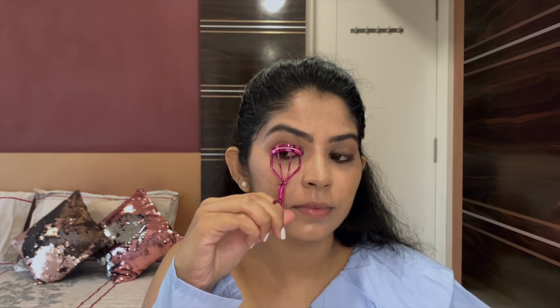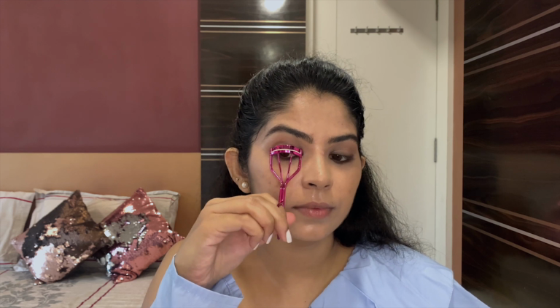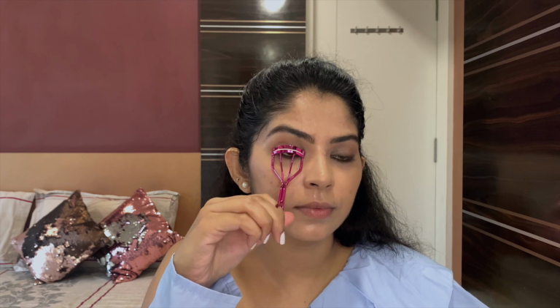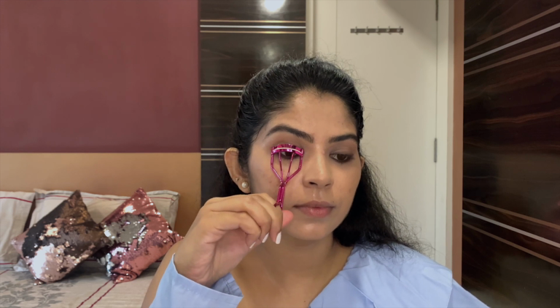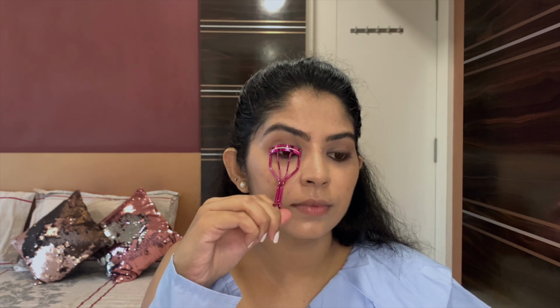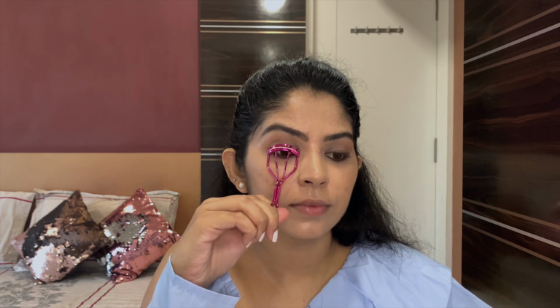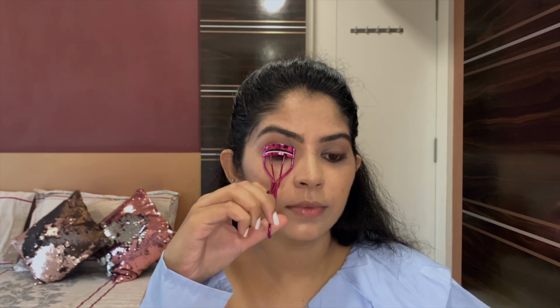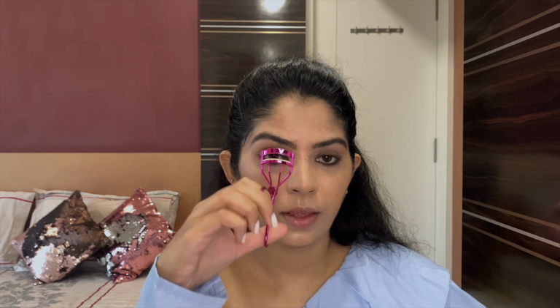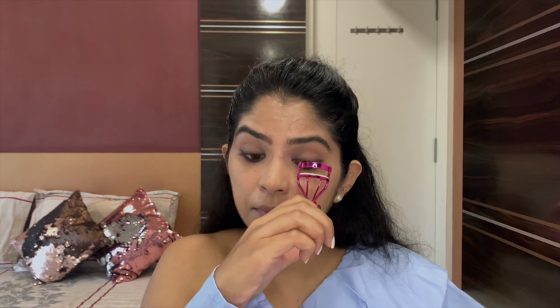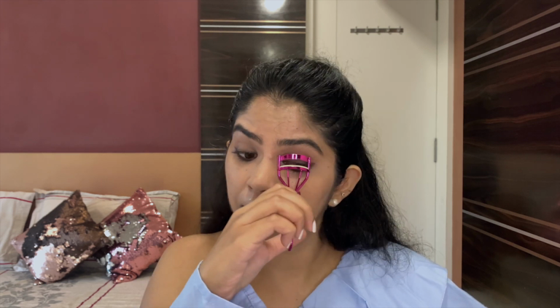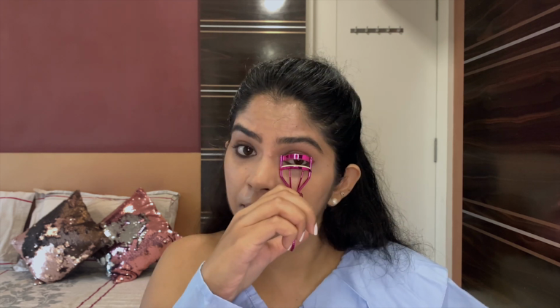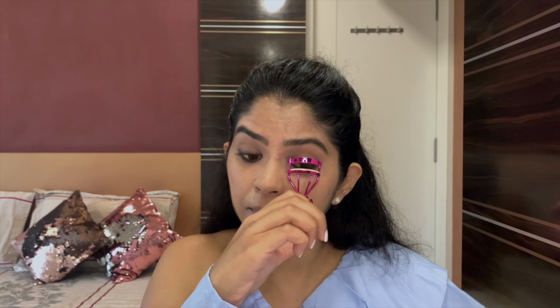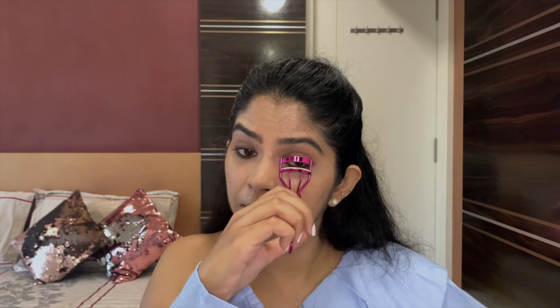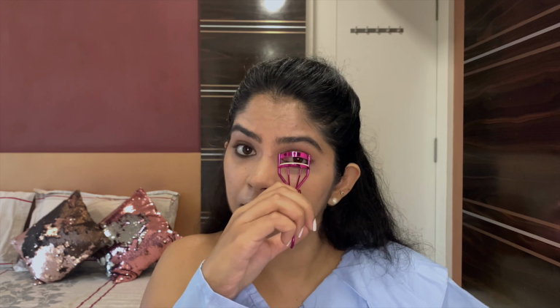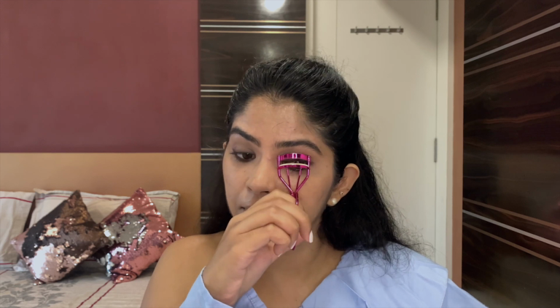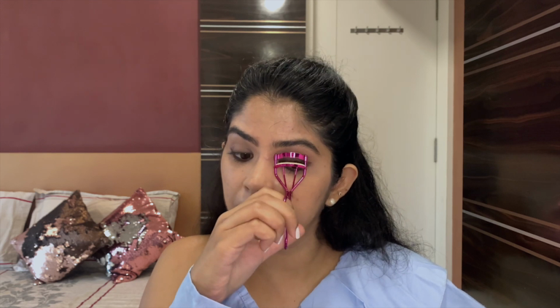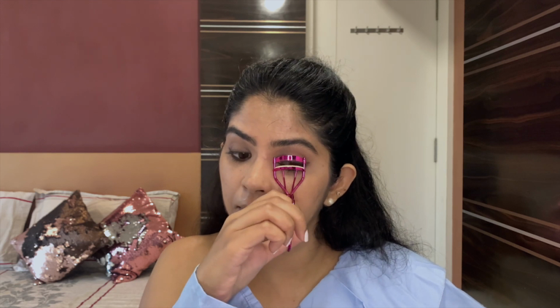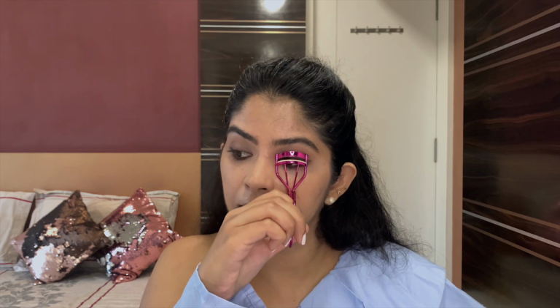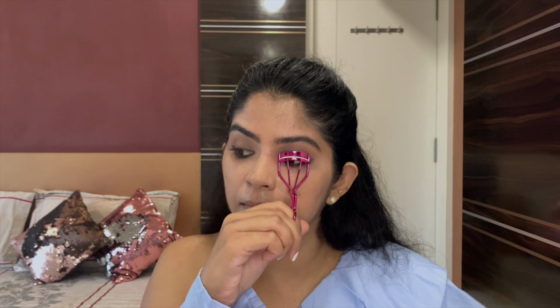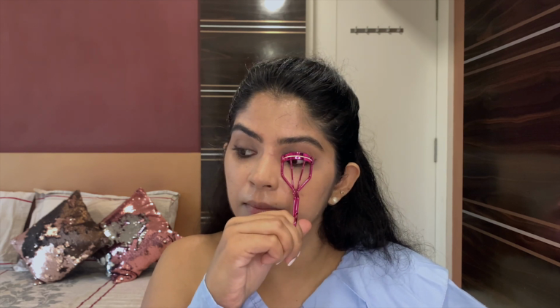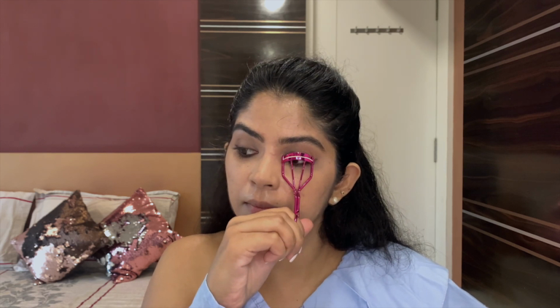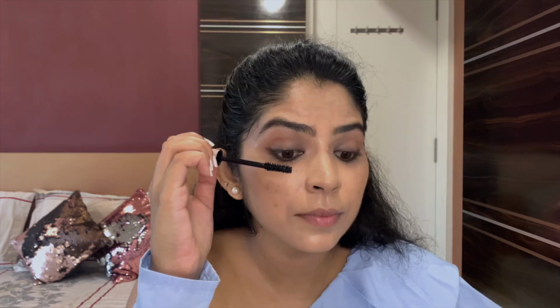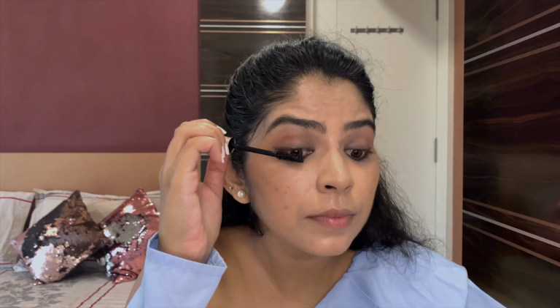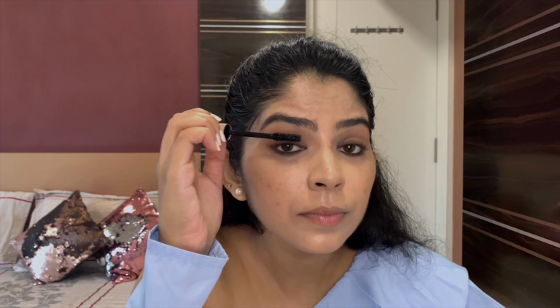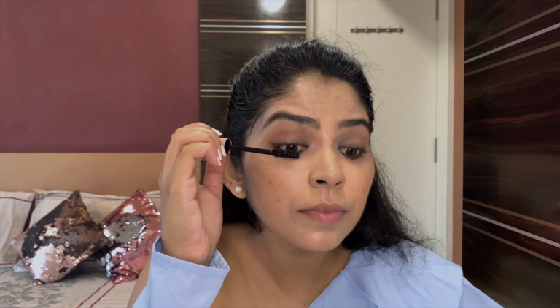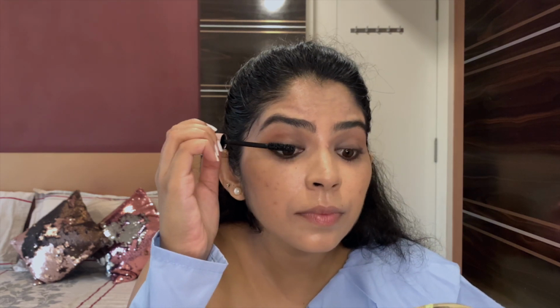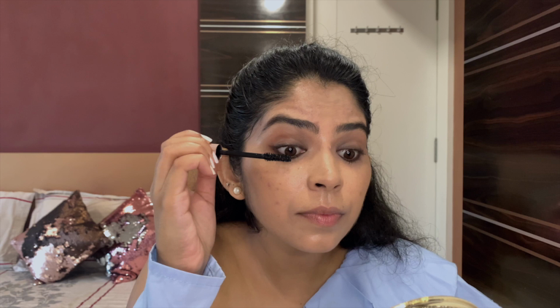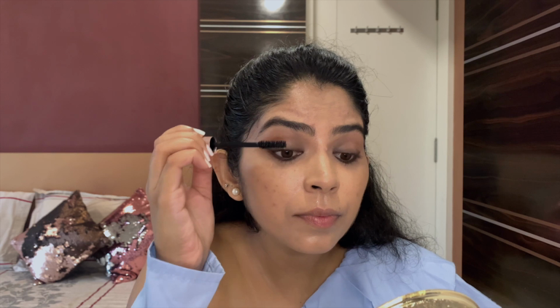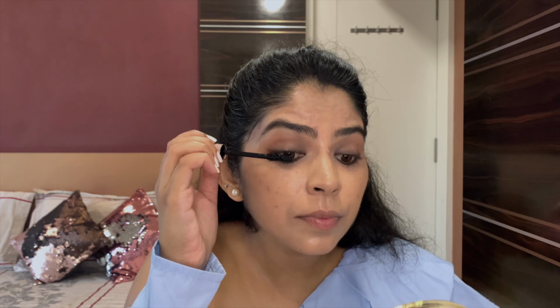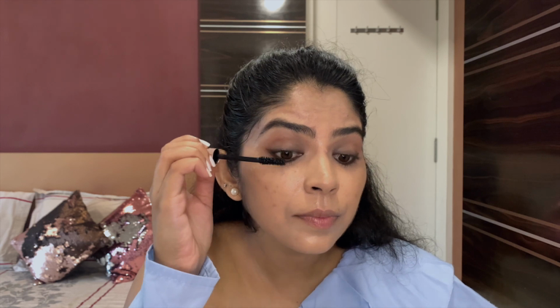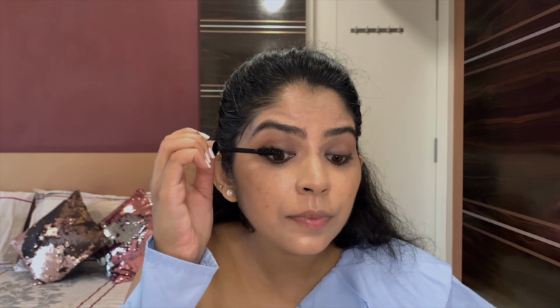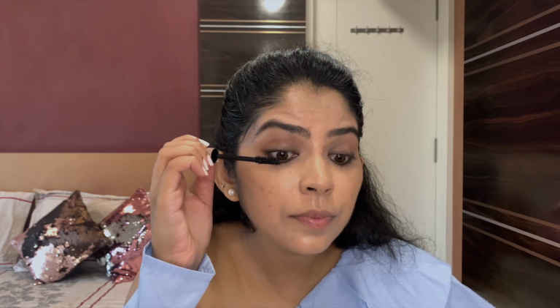Finishing the eye look by curling the lashes and applying two coats of L'Oreal mascara. I'm absolutely loving this mascara — it instantly intensifies those lashes.